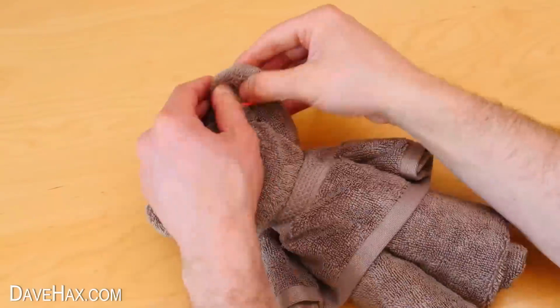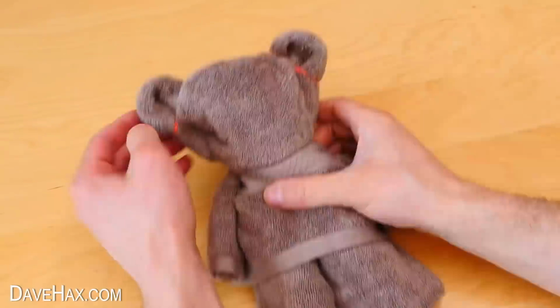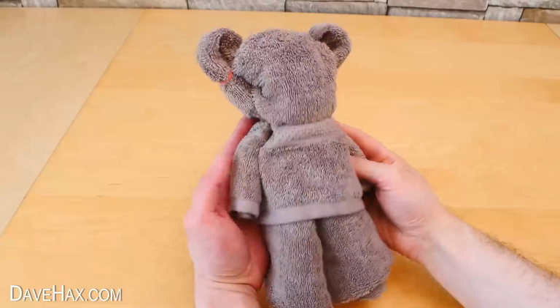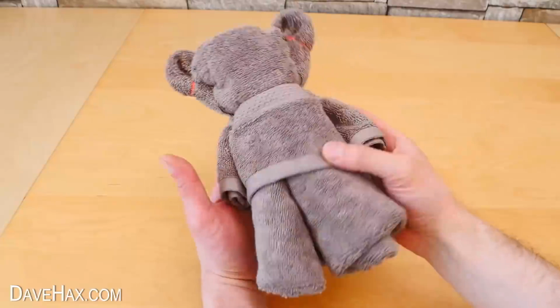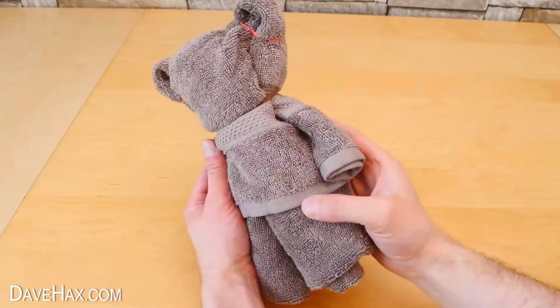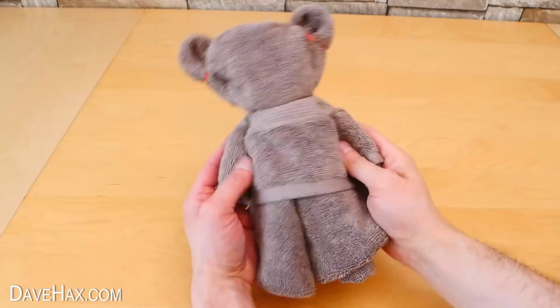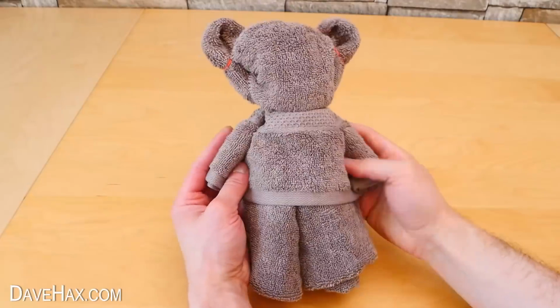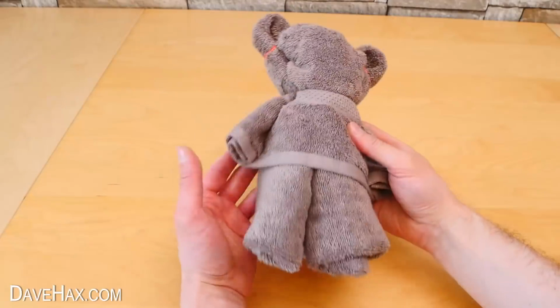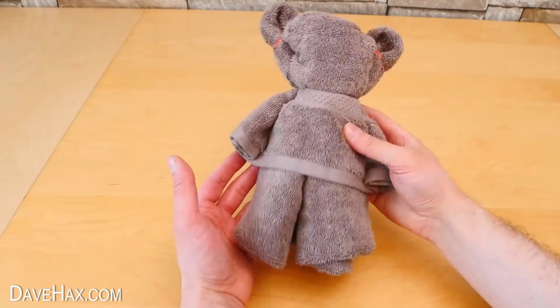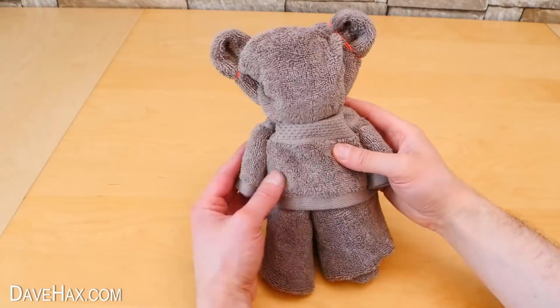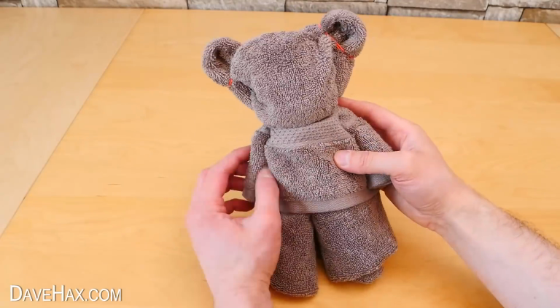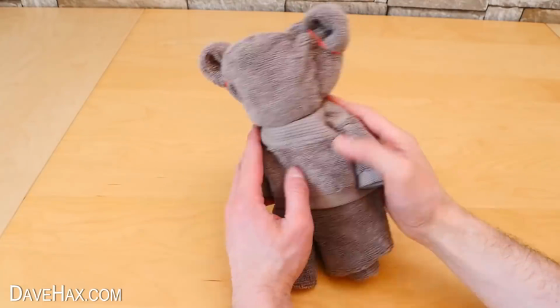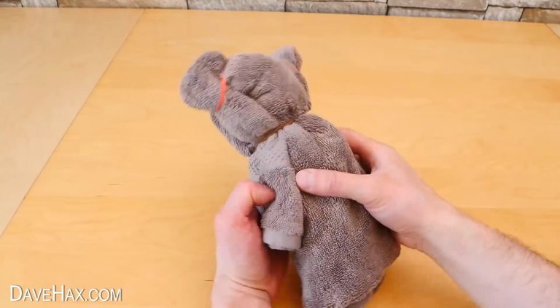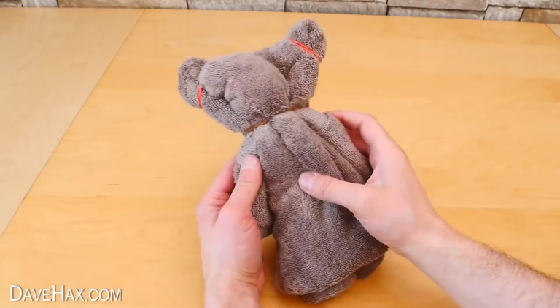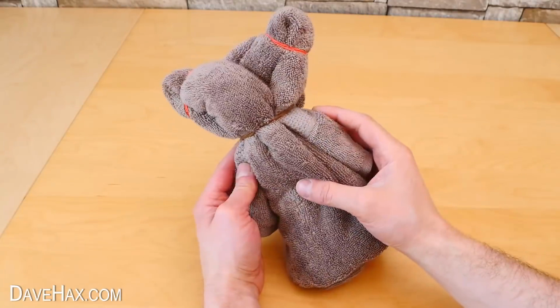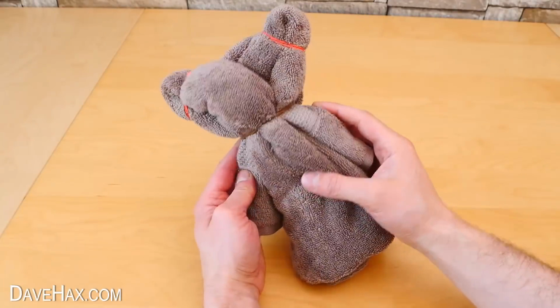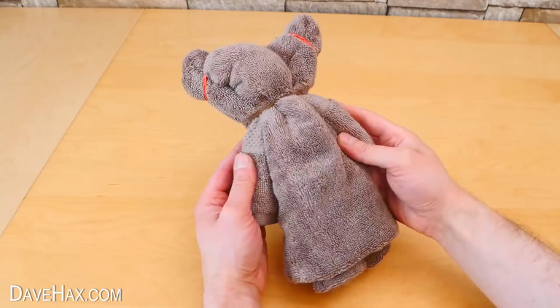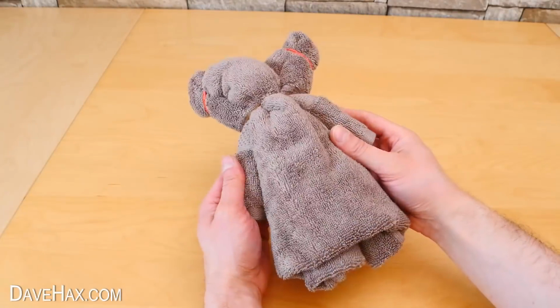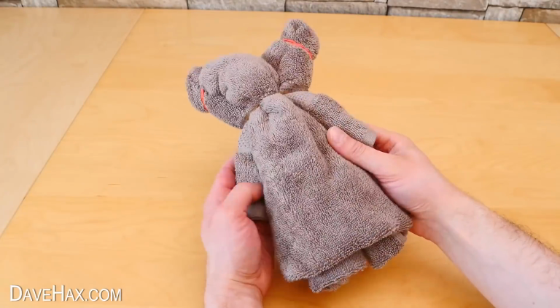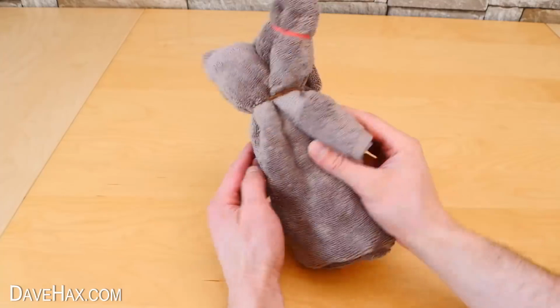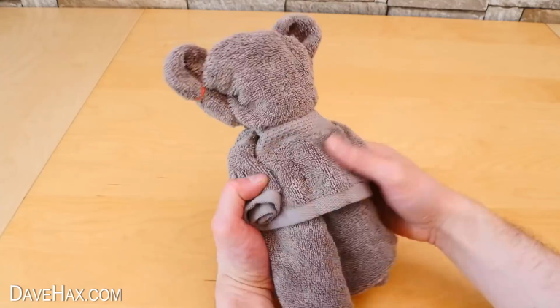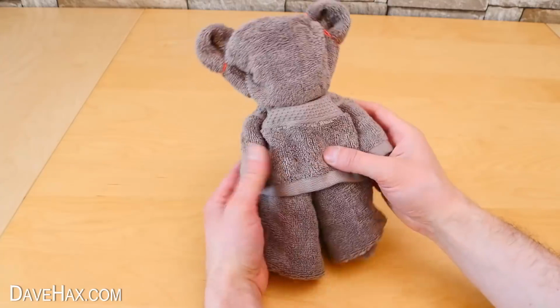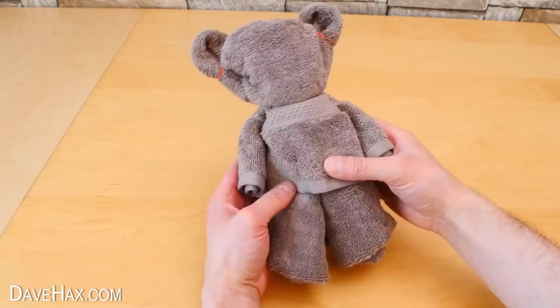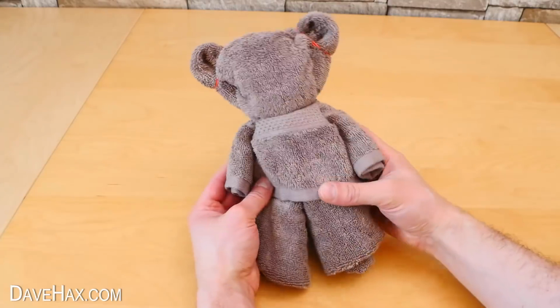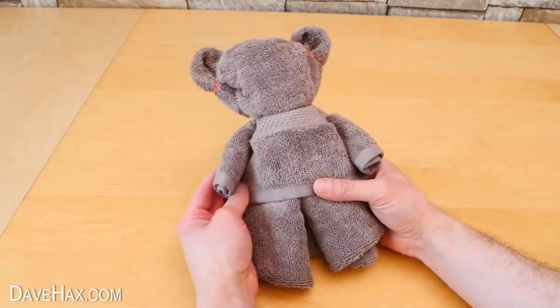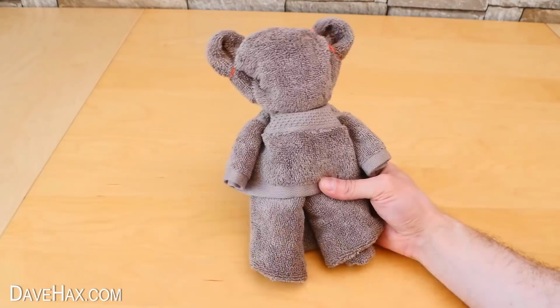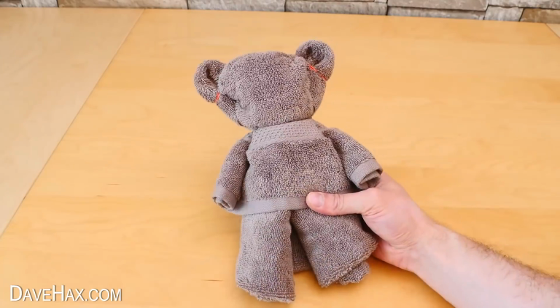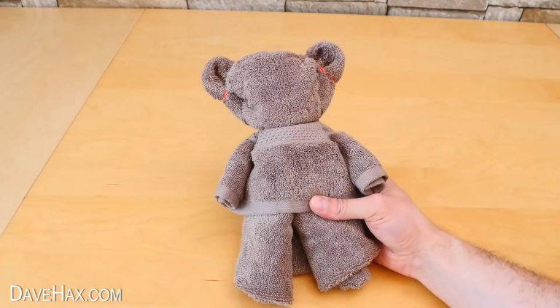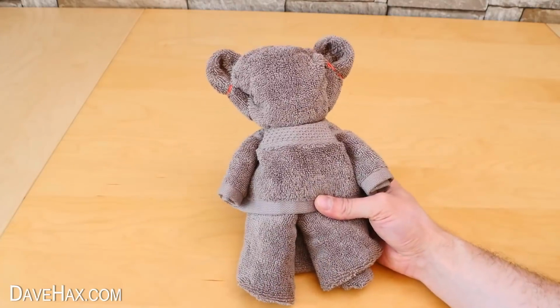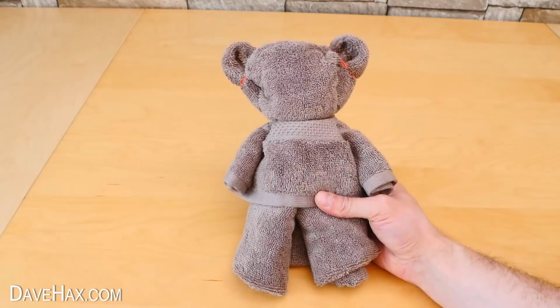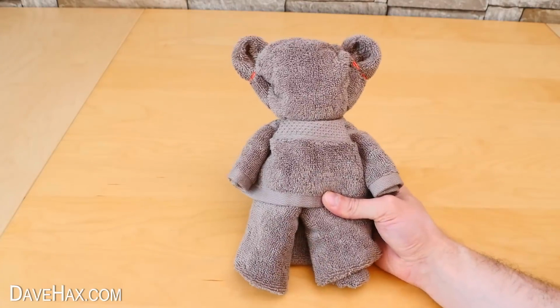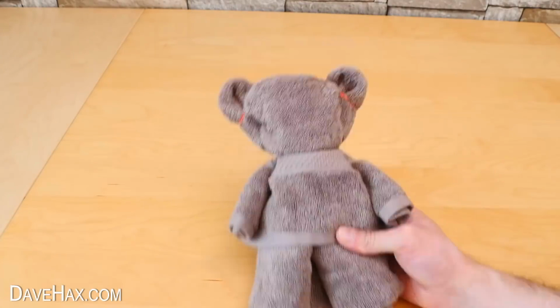And that's our teddy bear shape complete. He looks really cool! You can see a couple of fold lines on the back, but the front looks like this classic cuddly teddy bear shape.